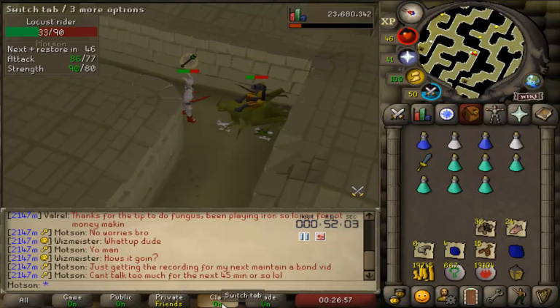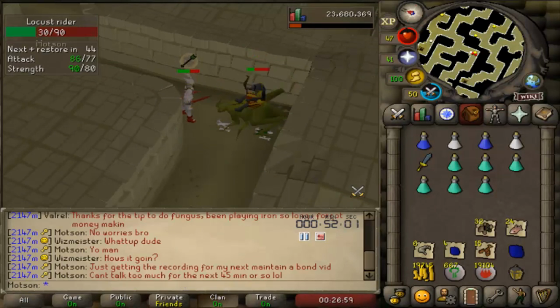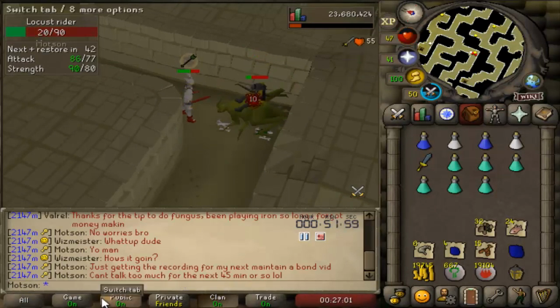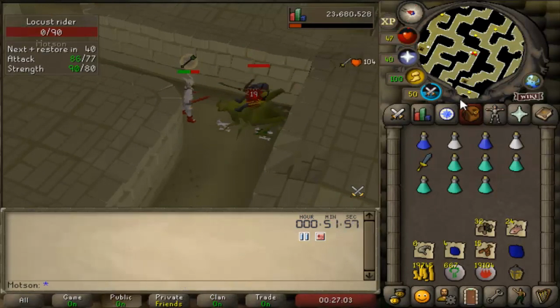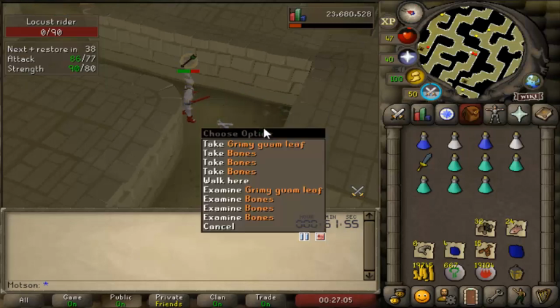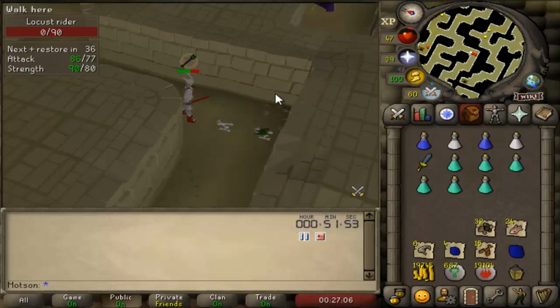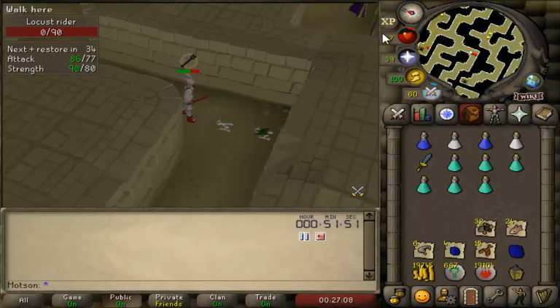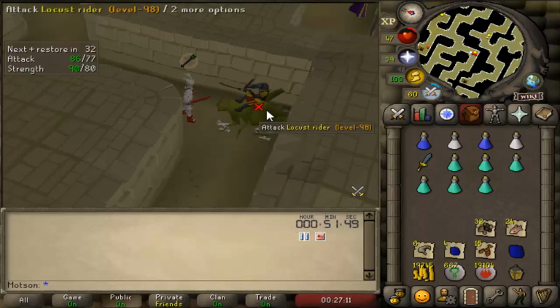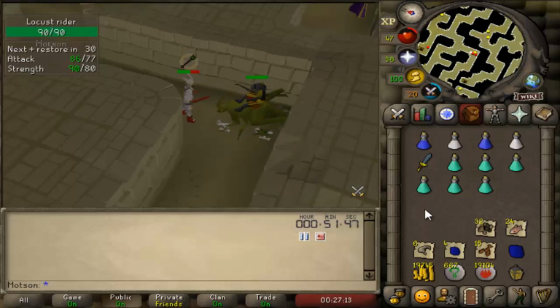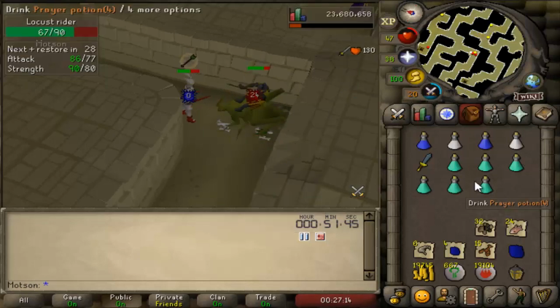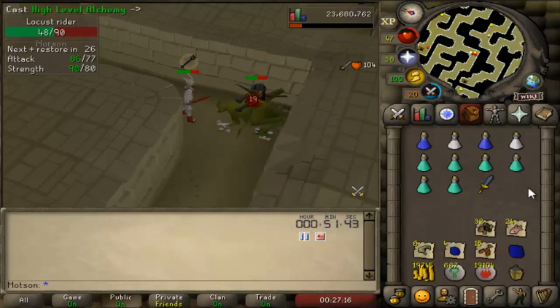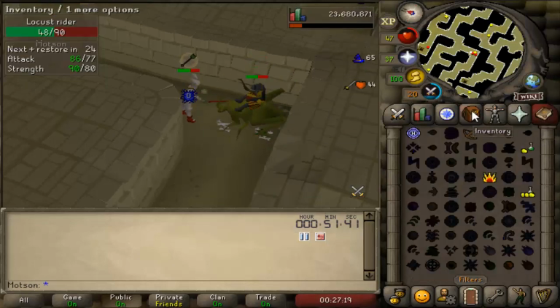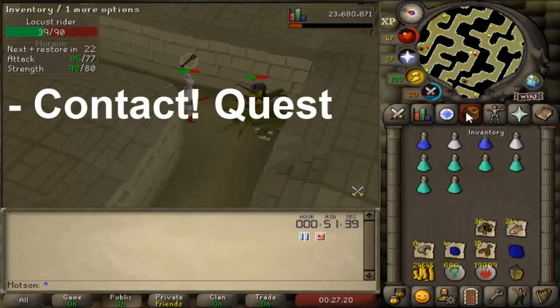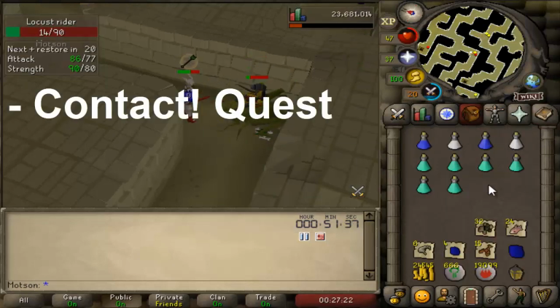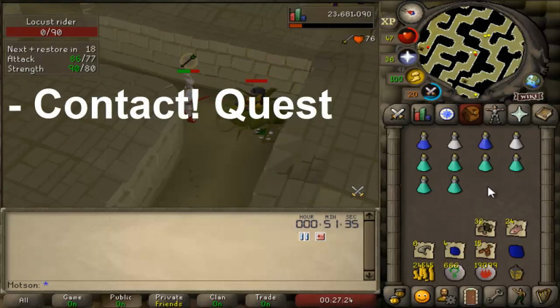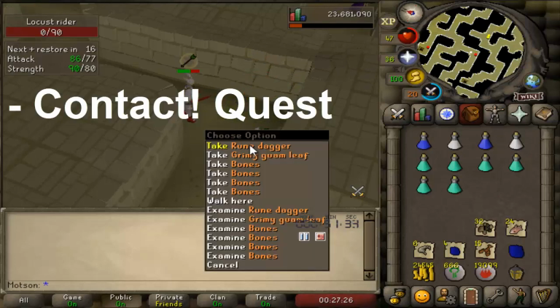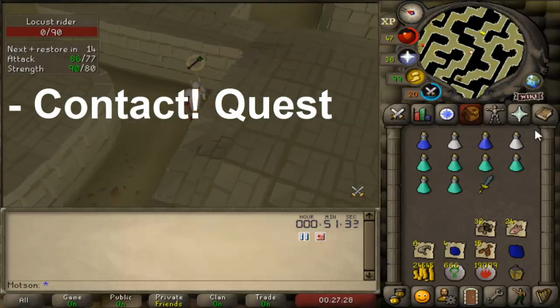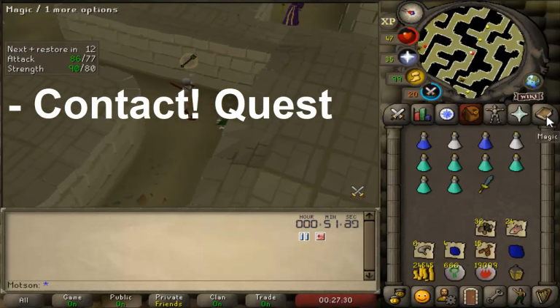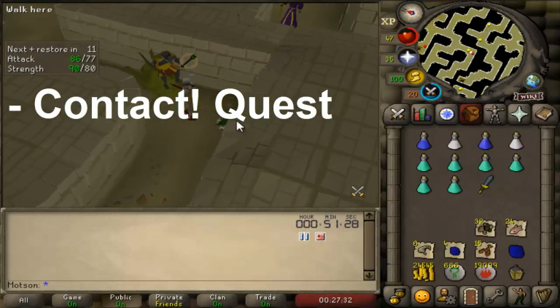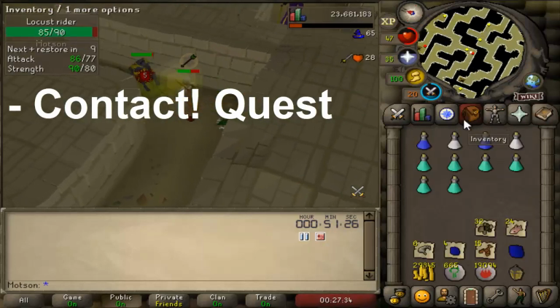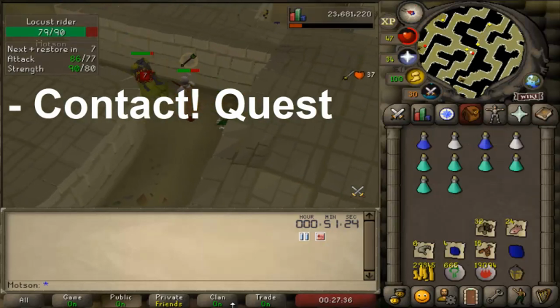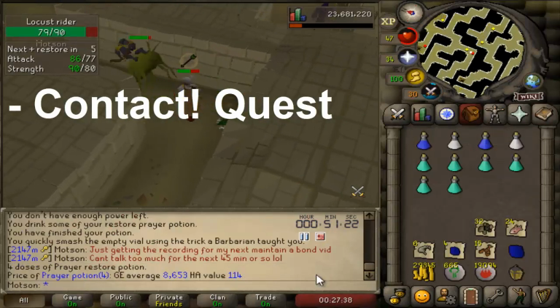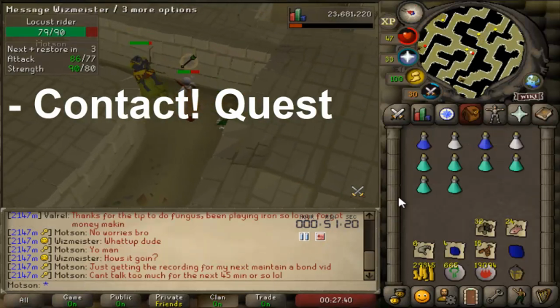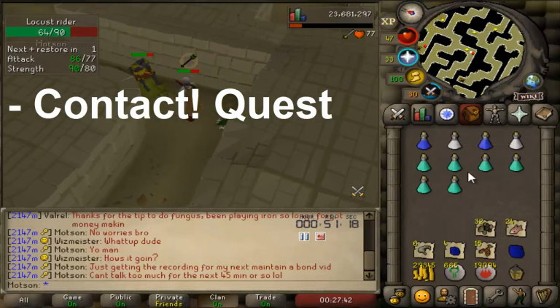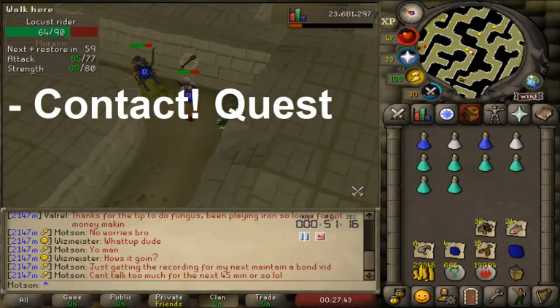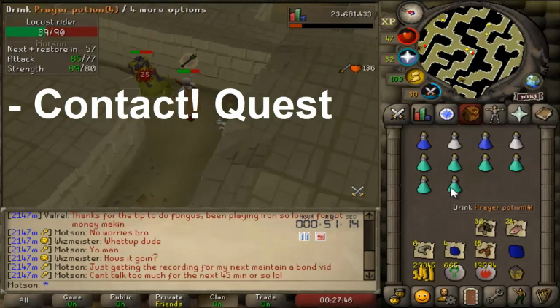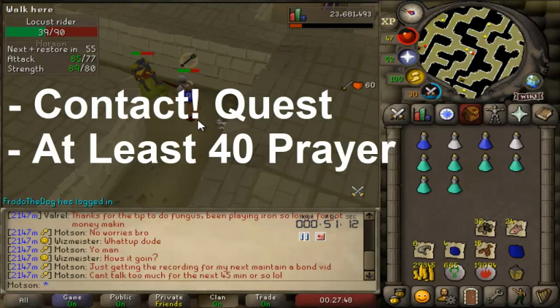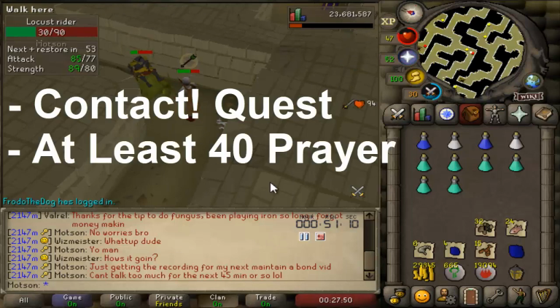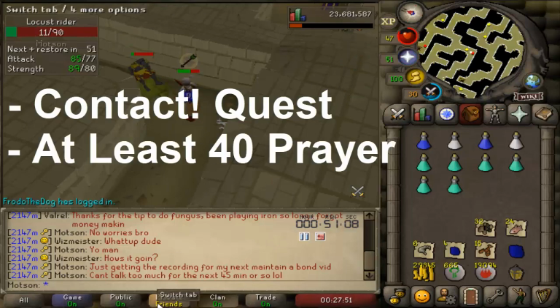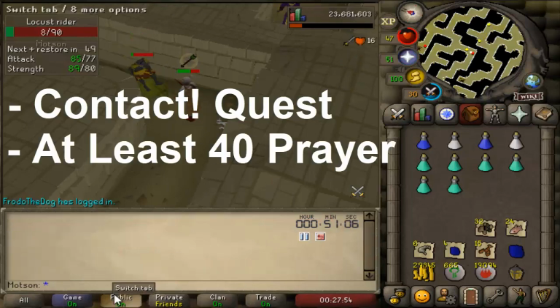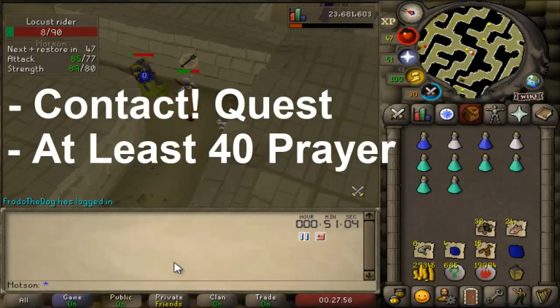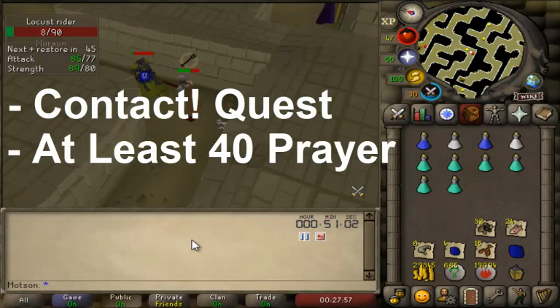Locust Riders are locked behind some requirements, but there's nothing you can't get done in a reasonable amount of time. You need to complete the Contact! quest up until you can access the Sophanem dungeon. Don't be one of those people who partially completes it though — just get it done and progress your account even more. You're also going to need at least 40 Prayer for Protect from Ranged.